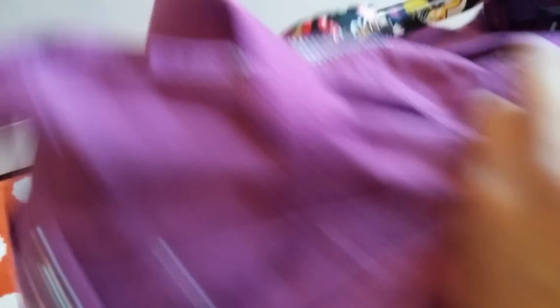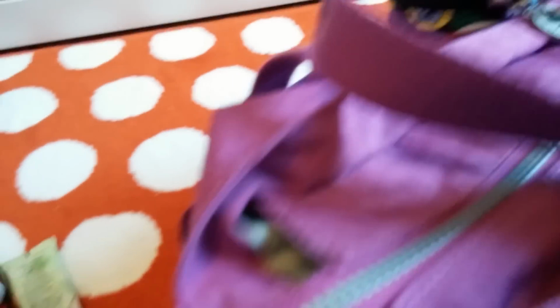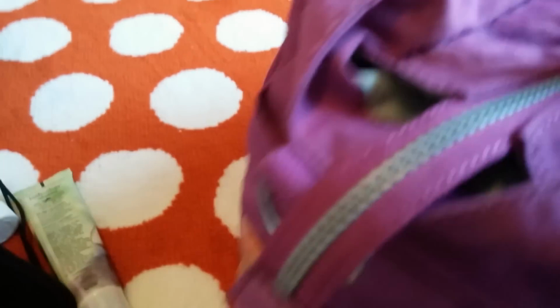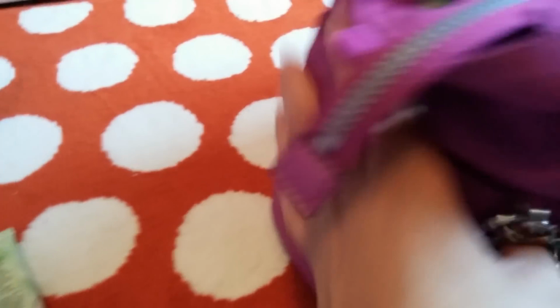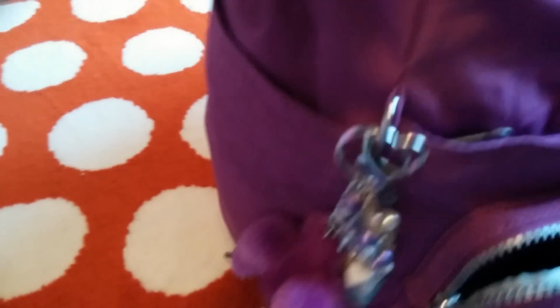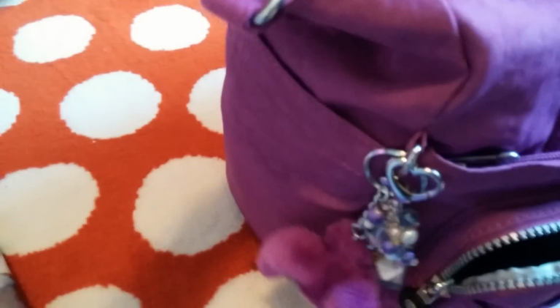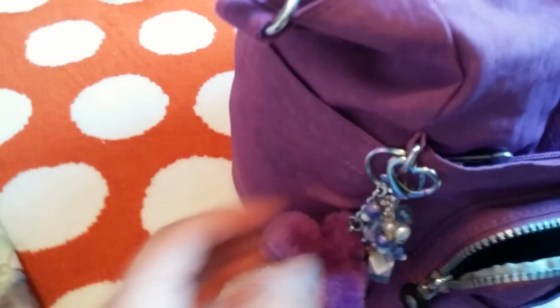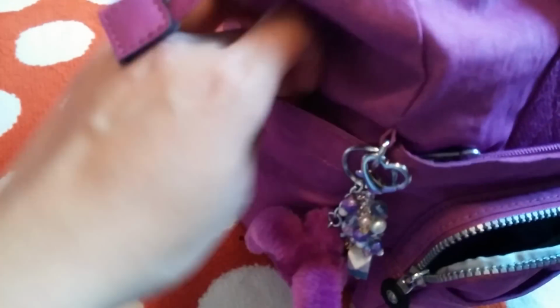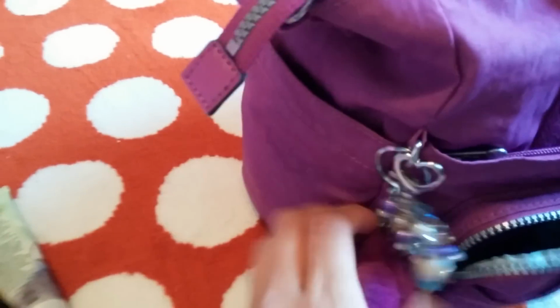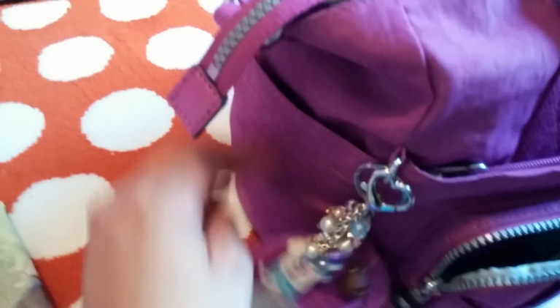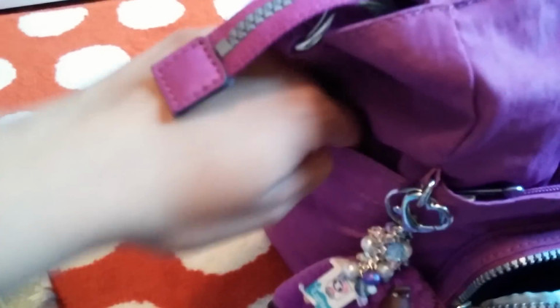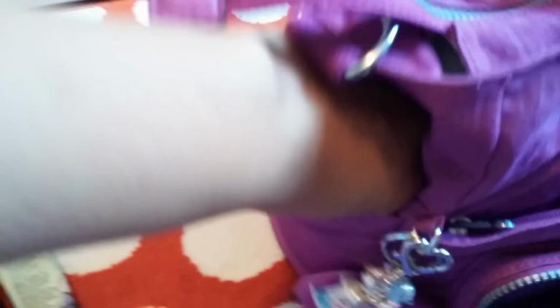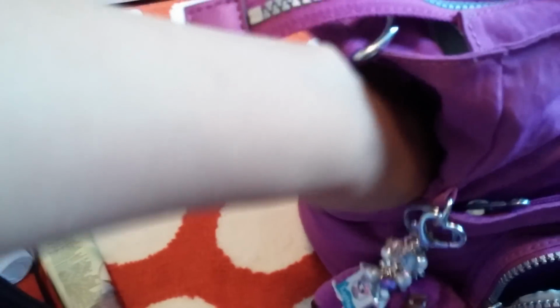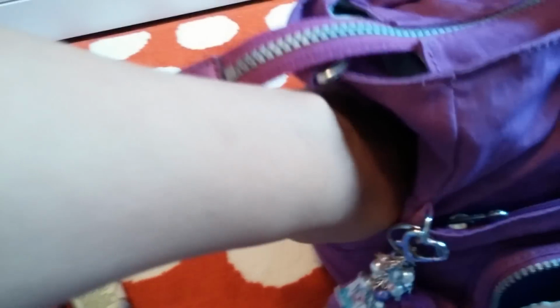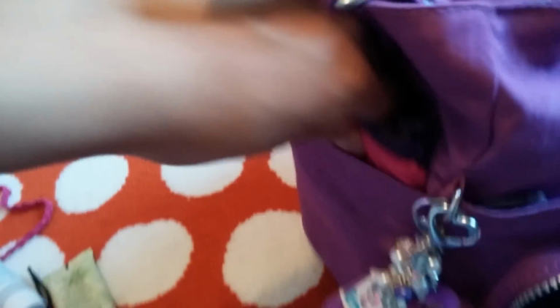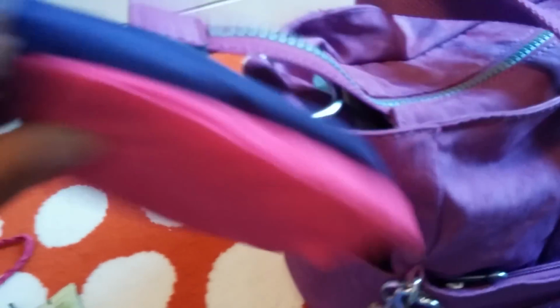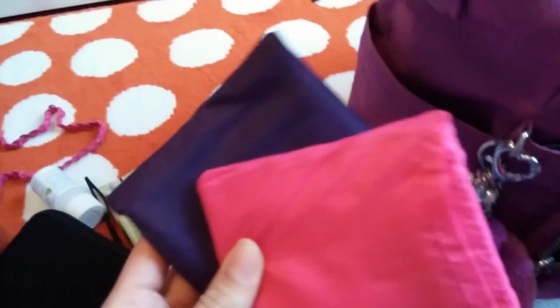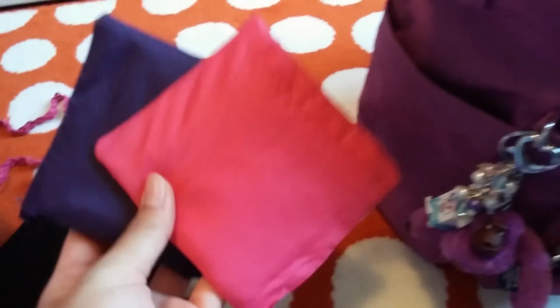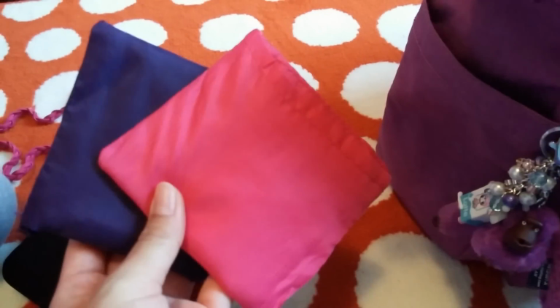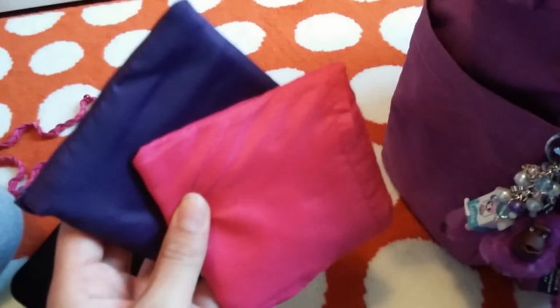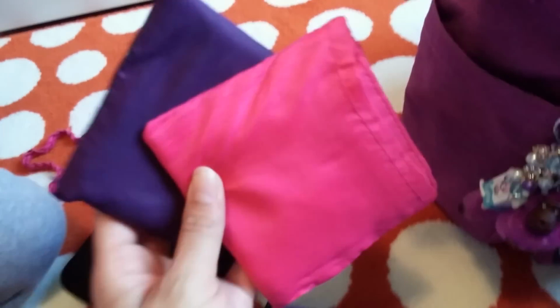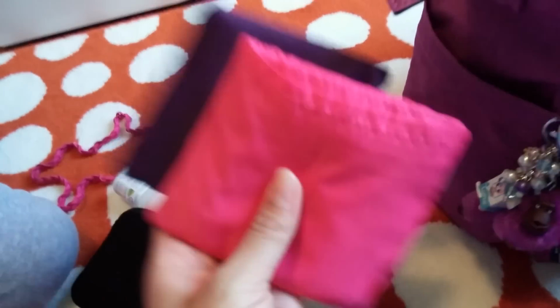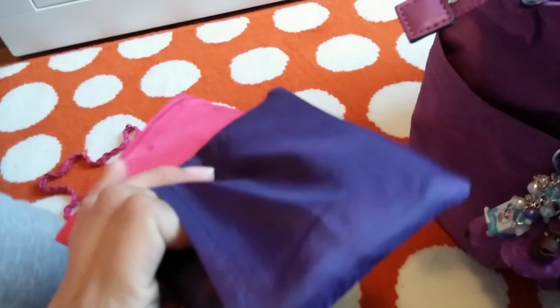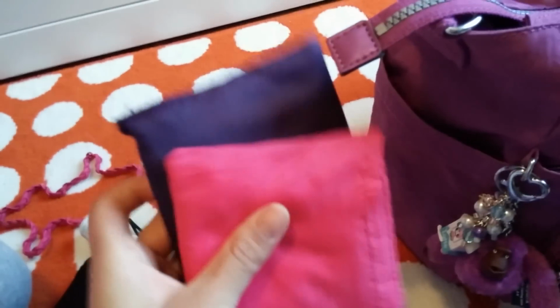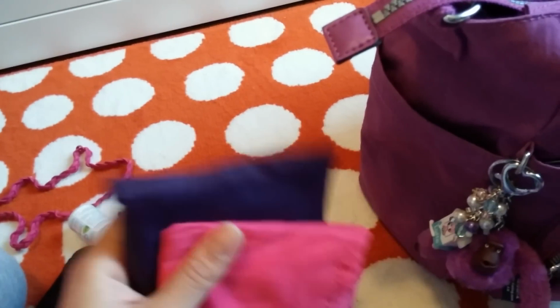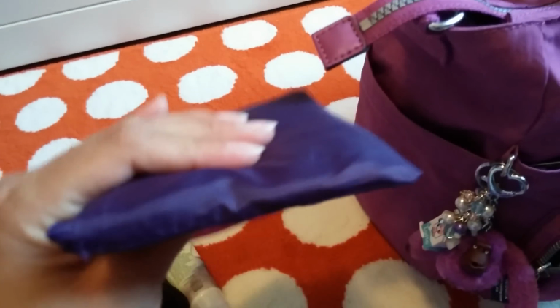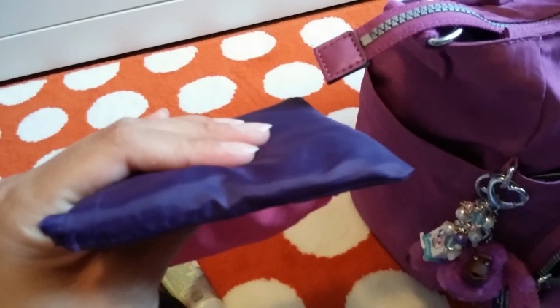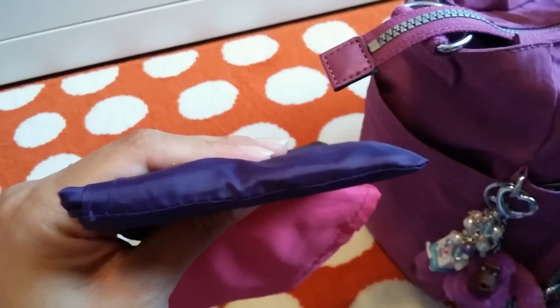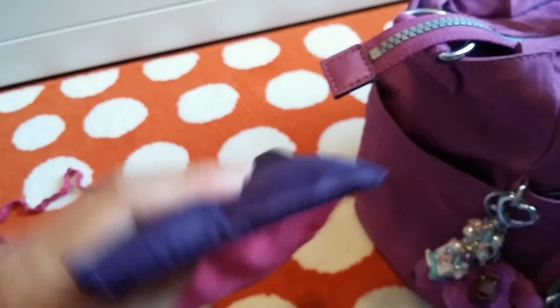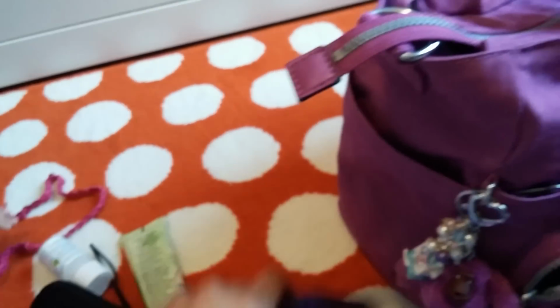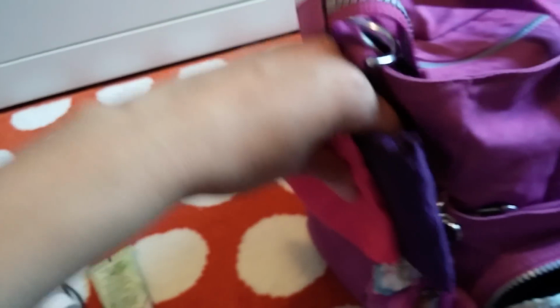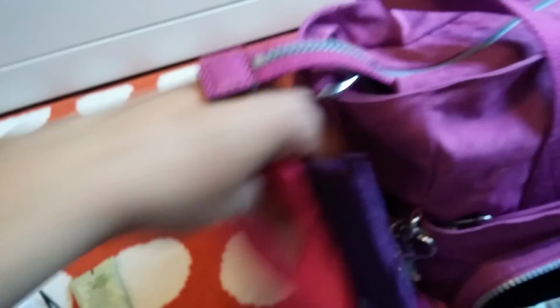And this other side pocket here, I basically have two reusable shopping bags. They are pretty slim so they fit perfectly in there.